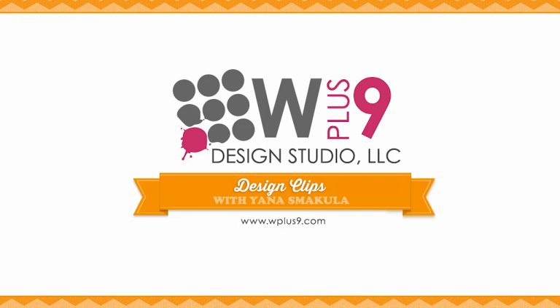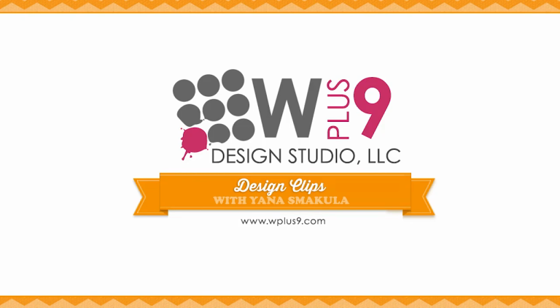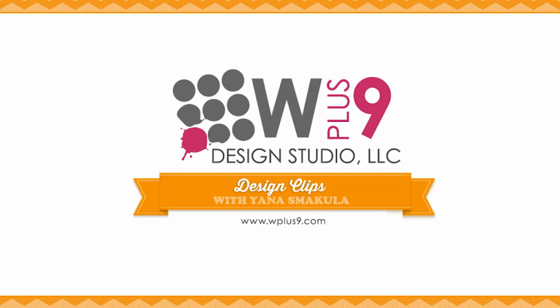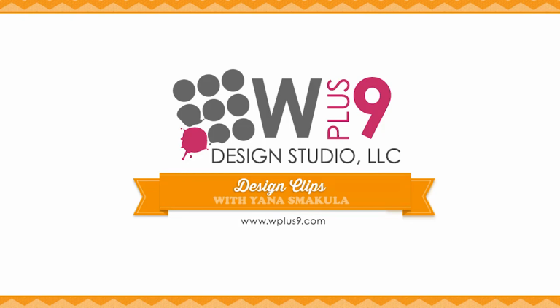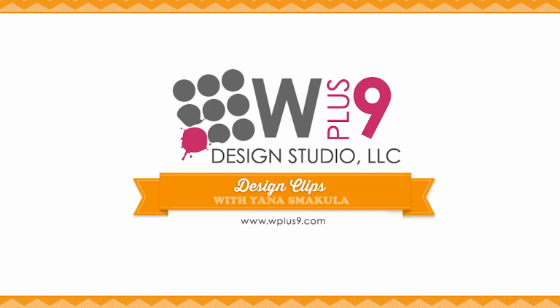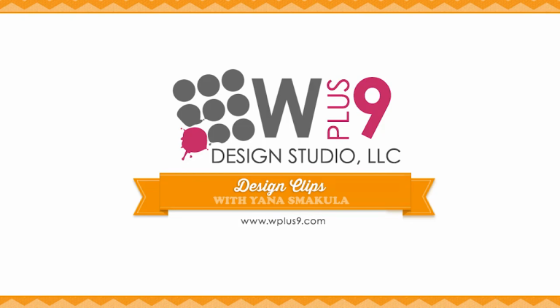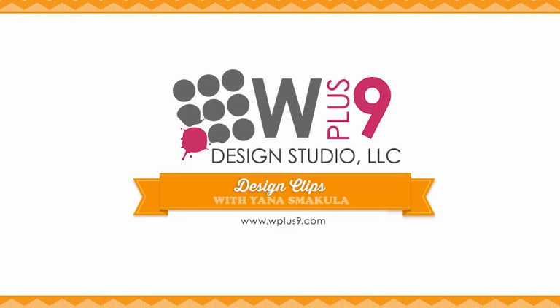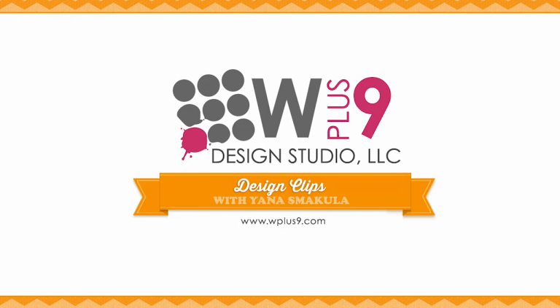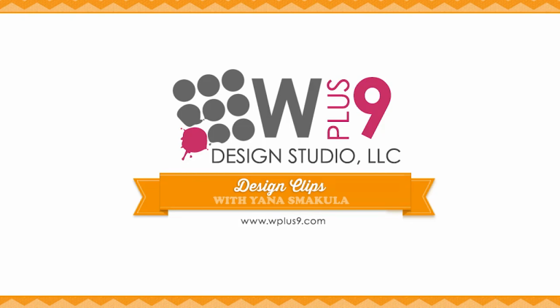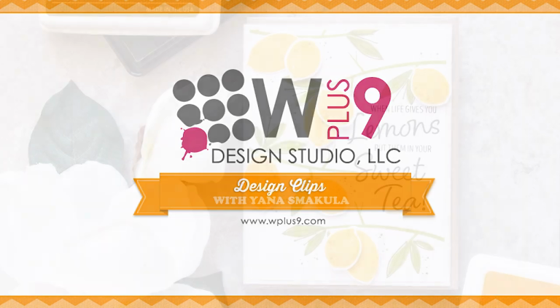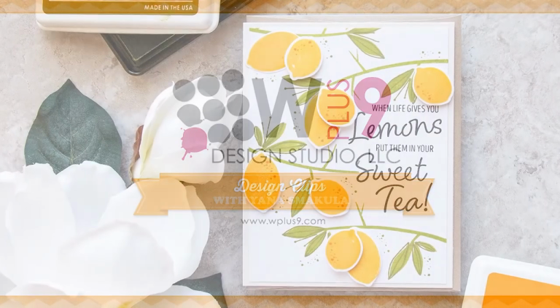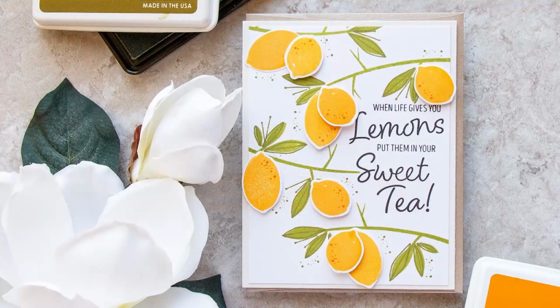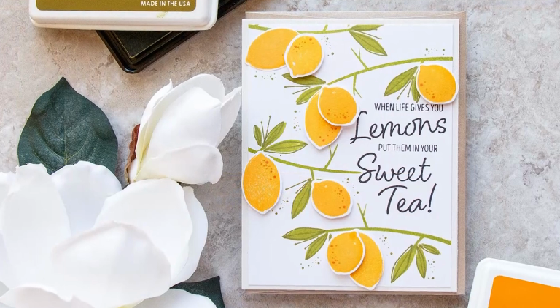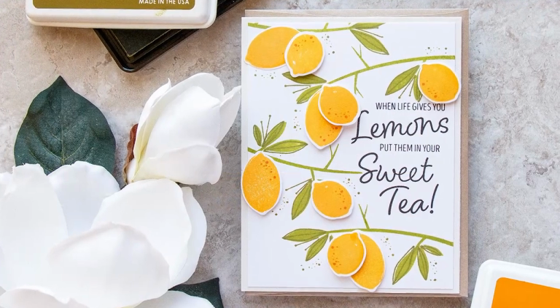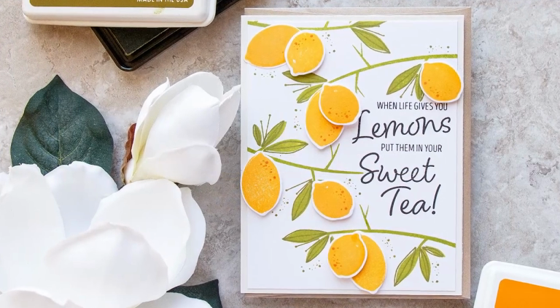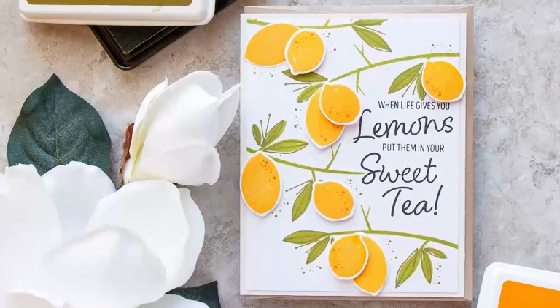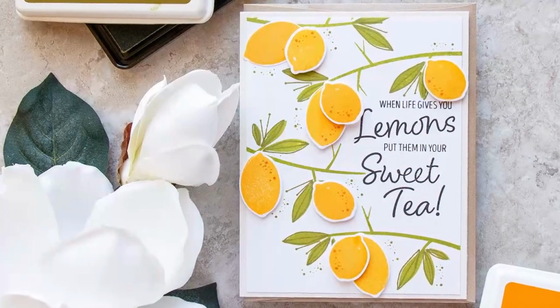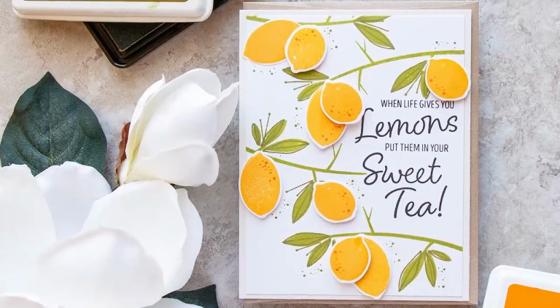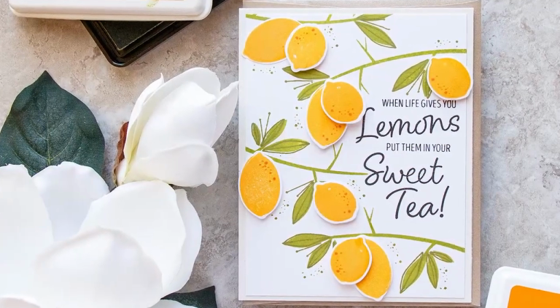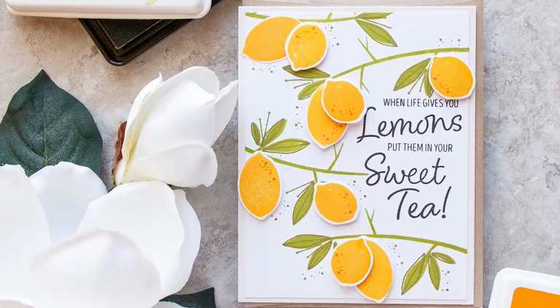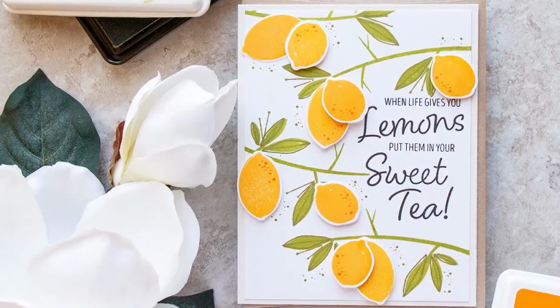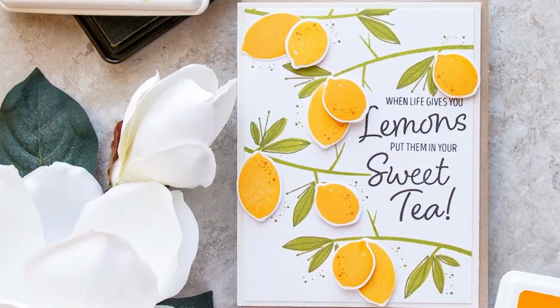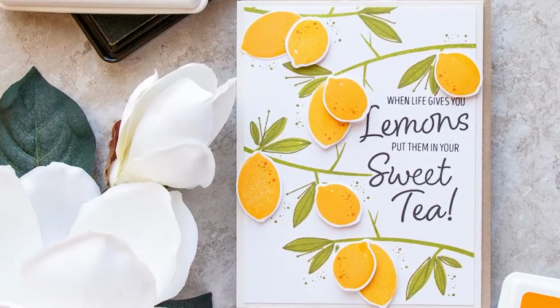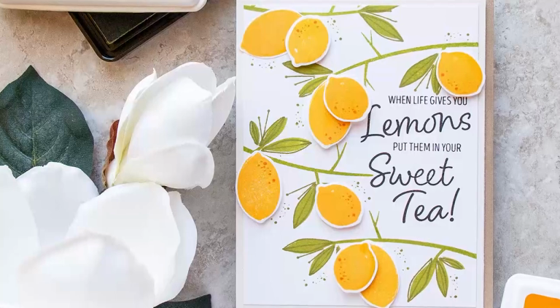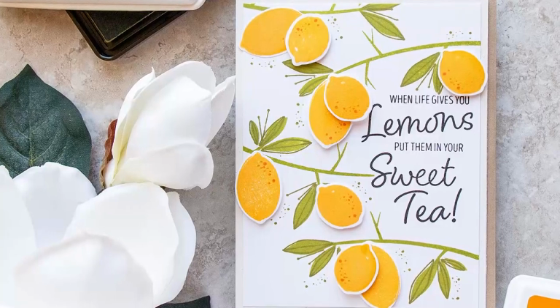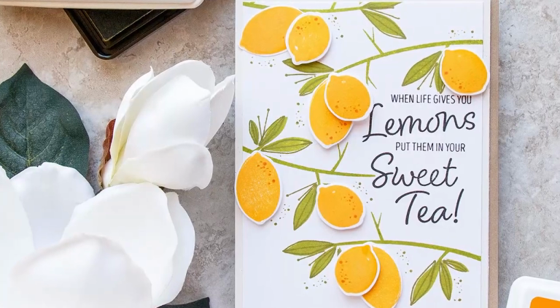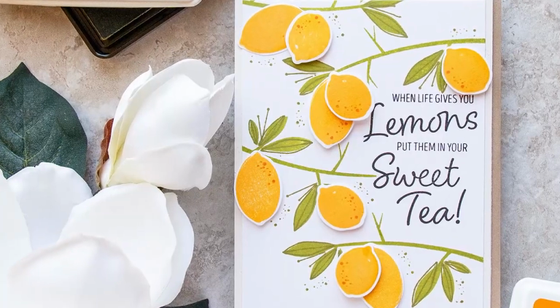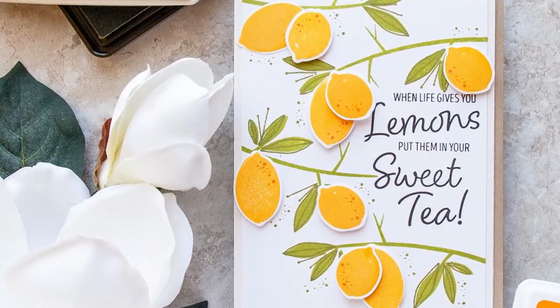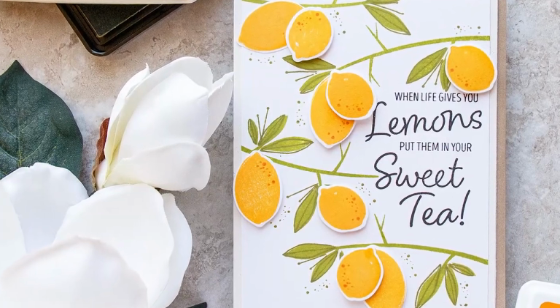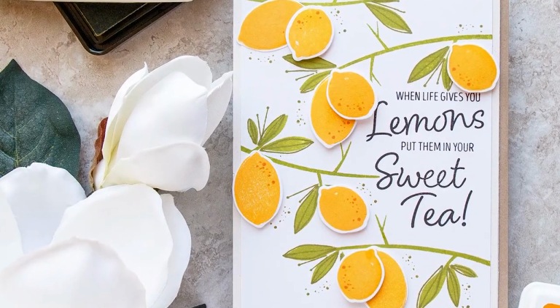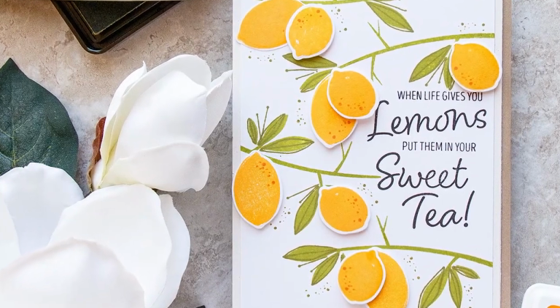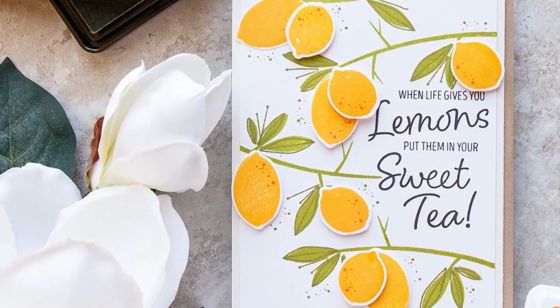Hello there, this is Yanis Makula for WPlus9 and thank you for joining me today. Since I adore creating my own custom patterns using stamps, I couldn't resist stamping a few of these delicious images and forming different patterns.